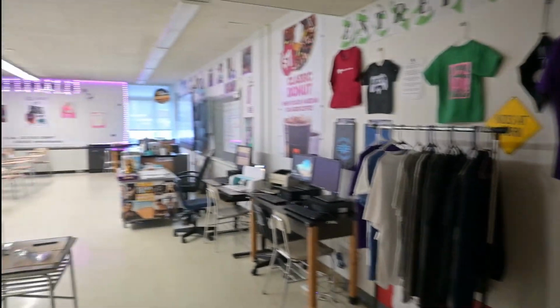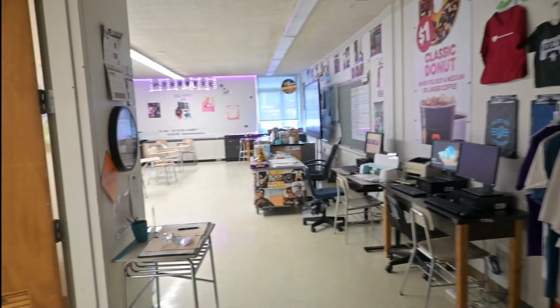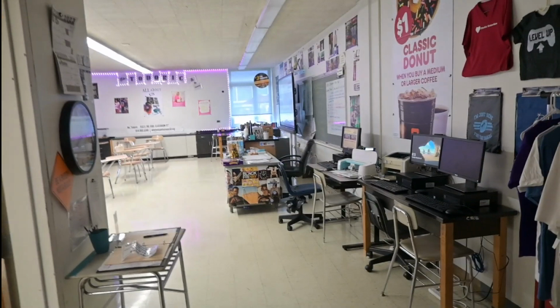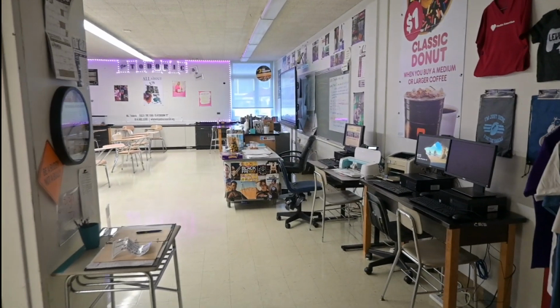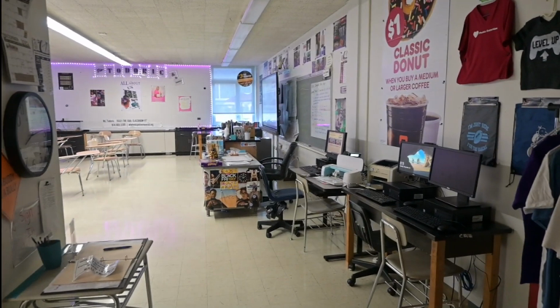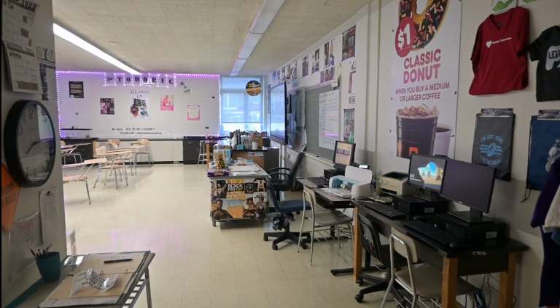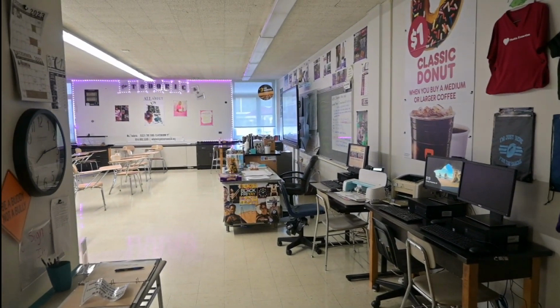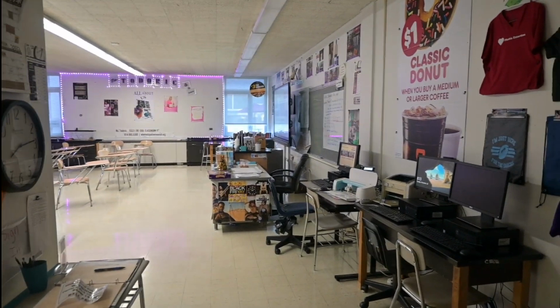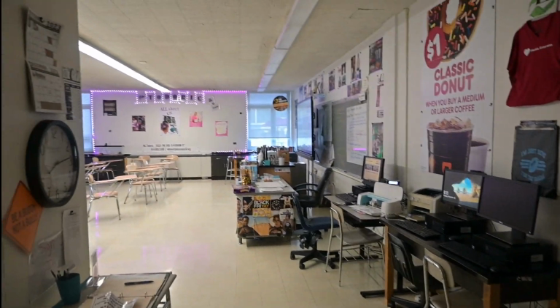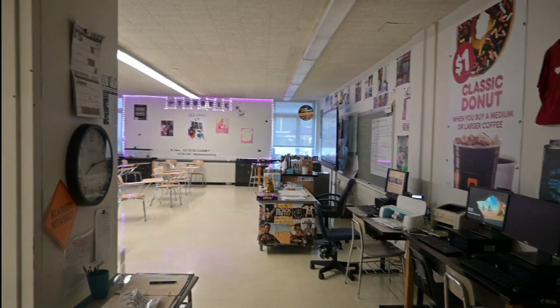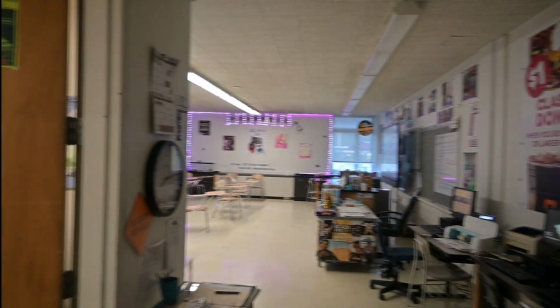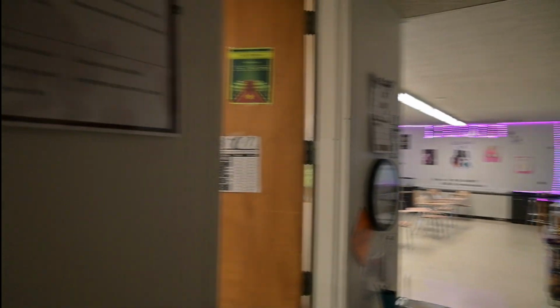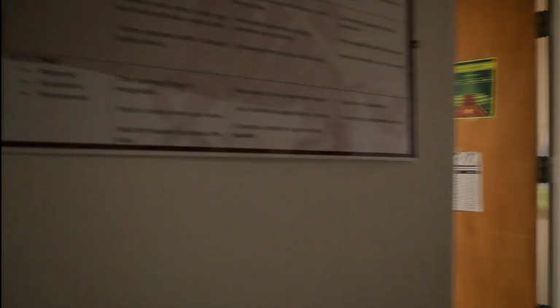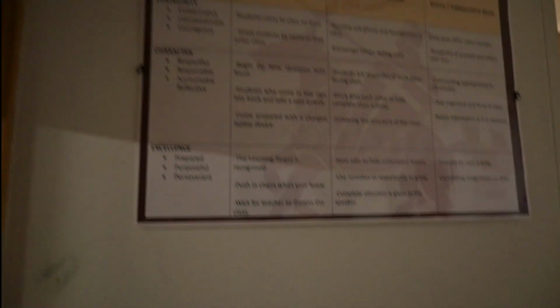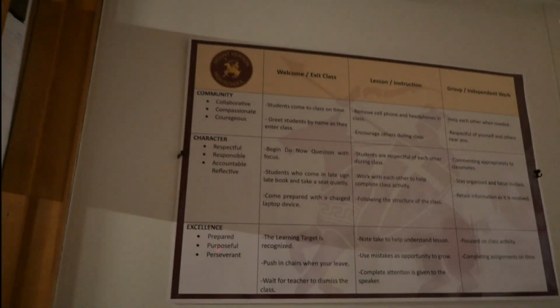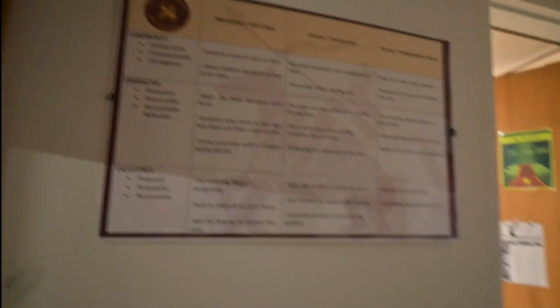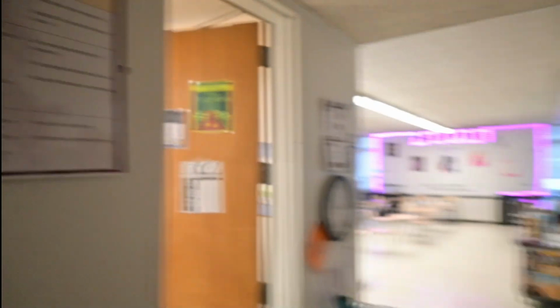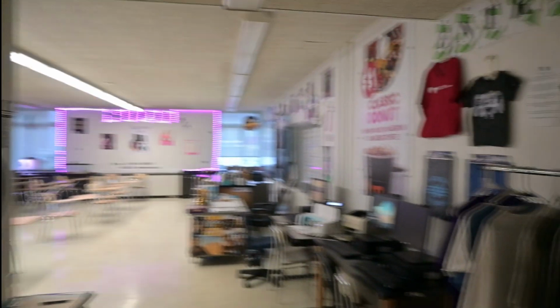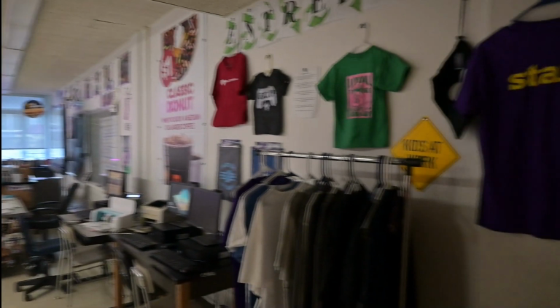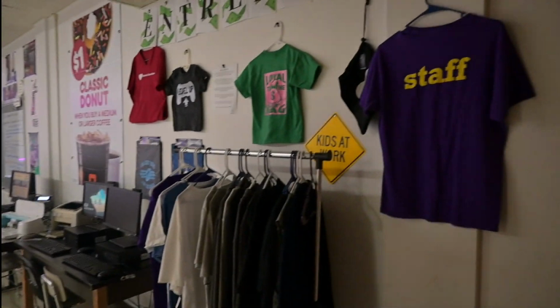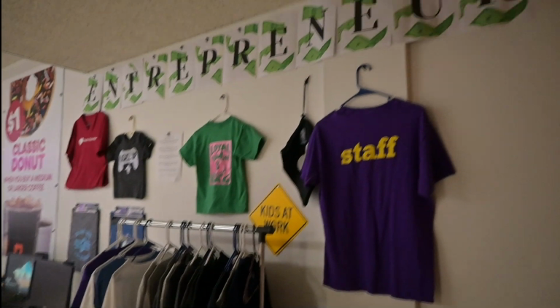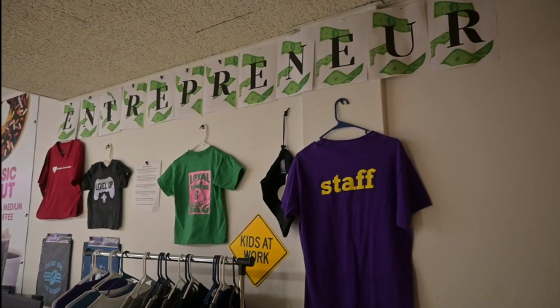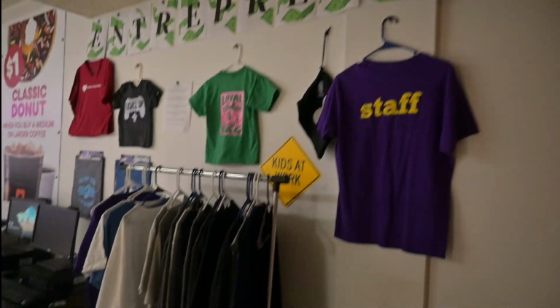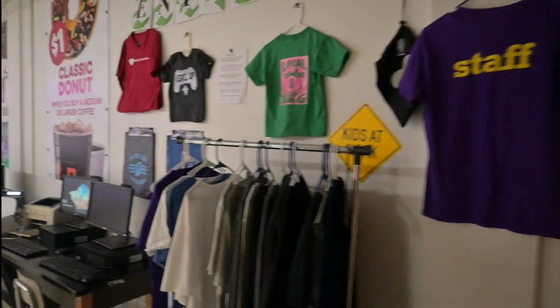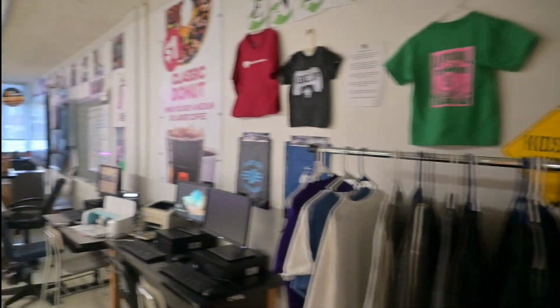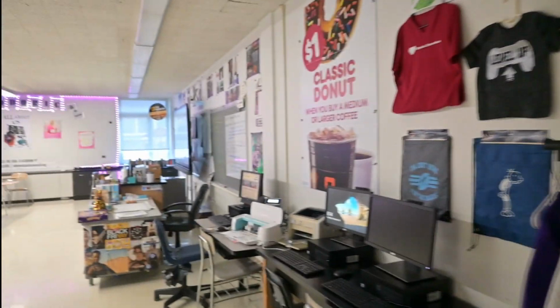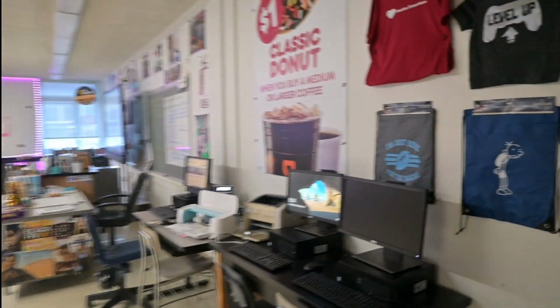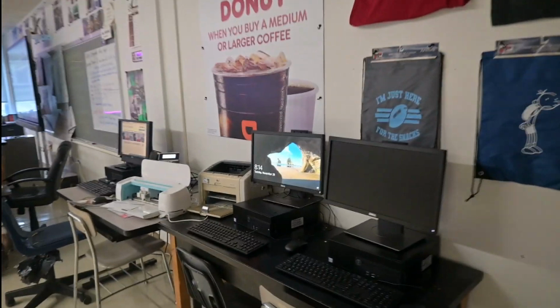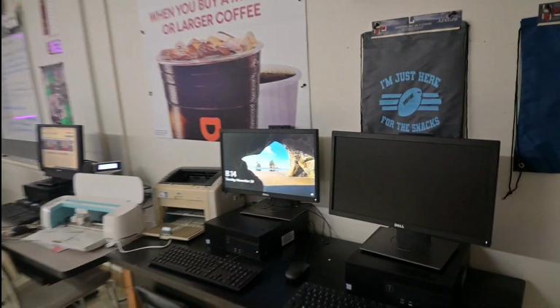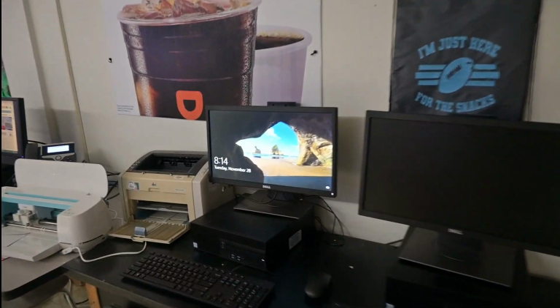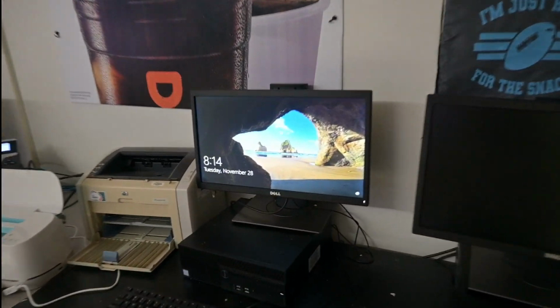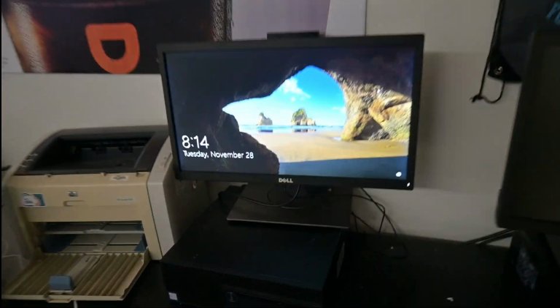Hi, it's Ms. Todorik and today we are doing another grand tour of our classroom. It is November 28th to be exact.